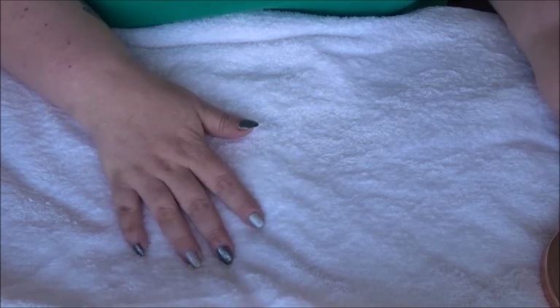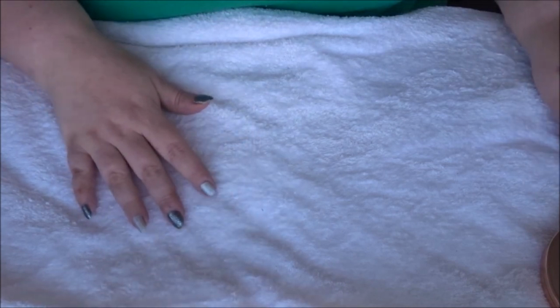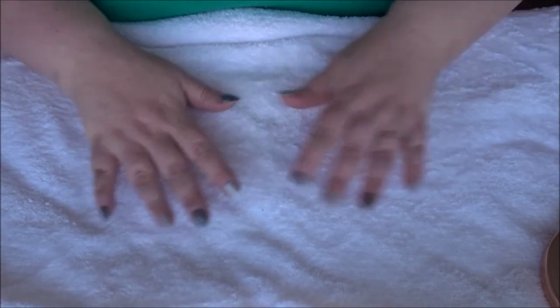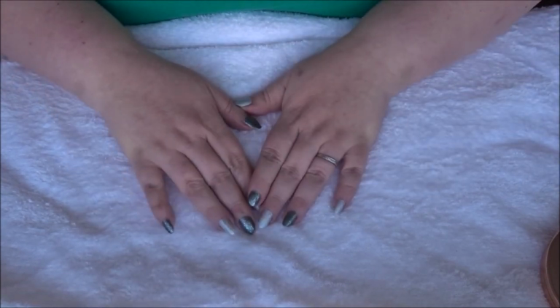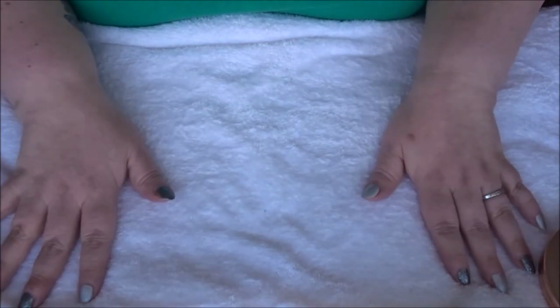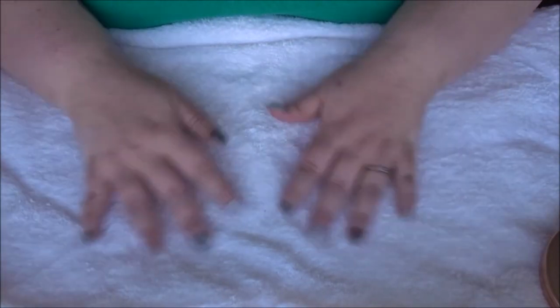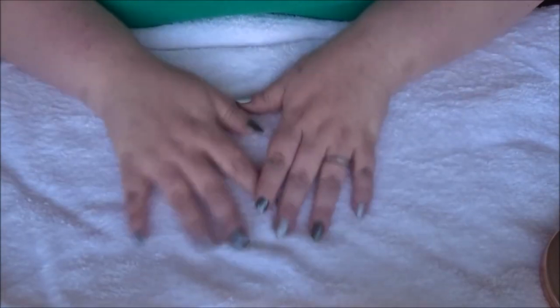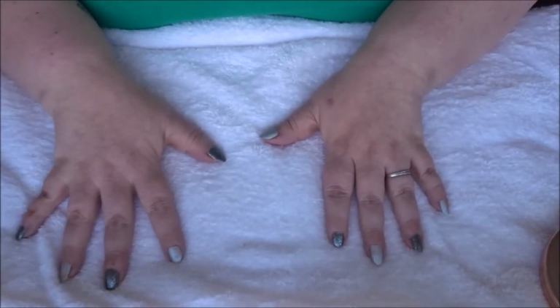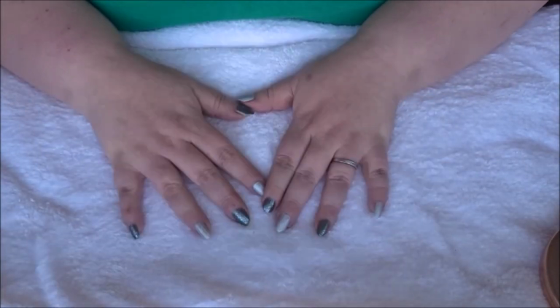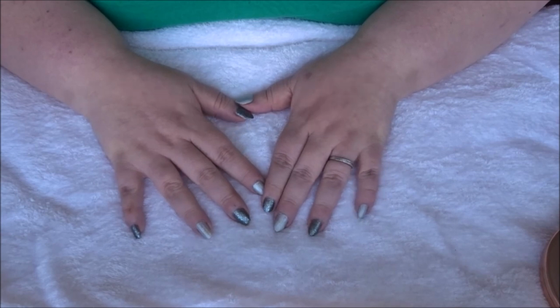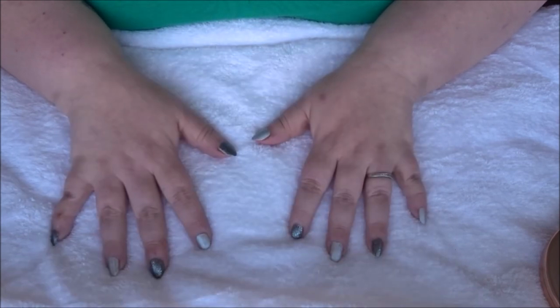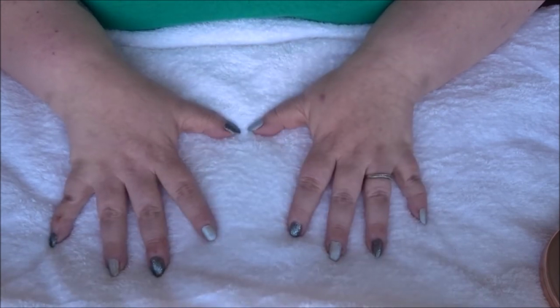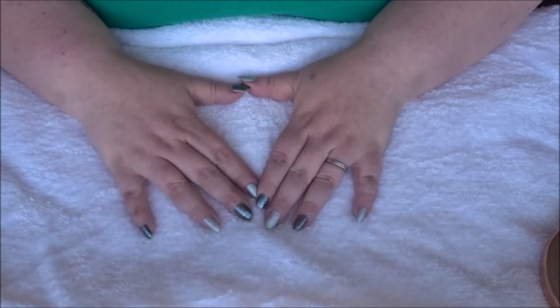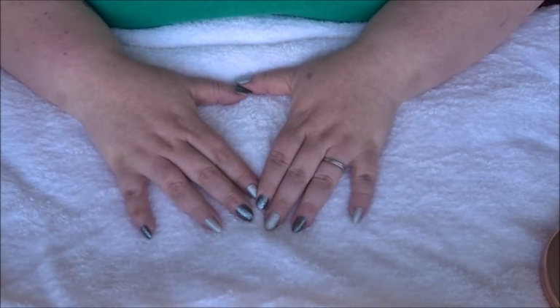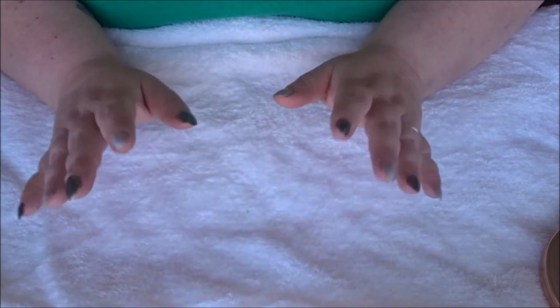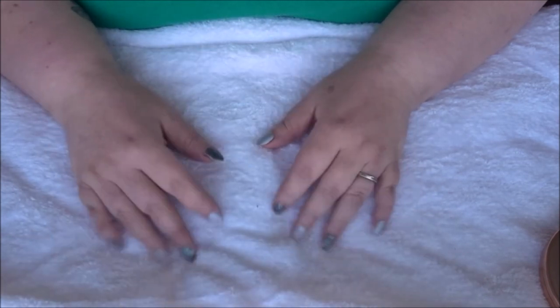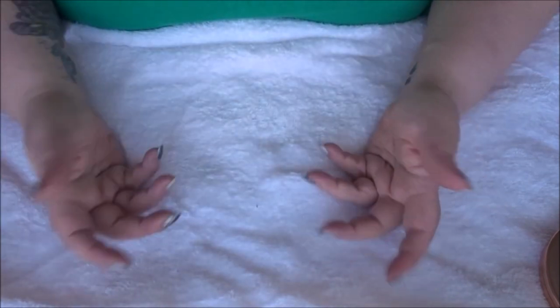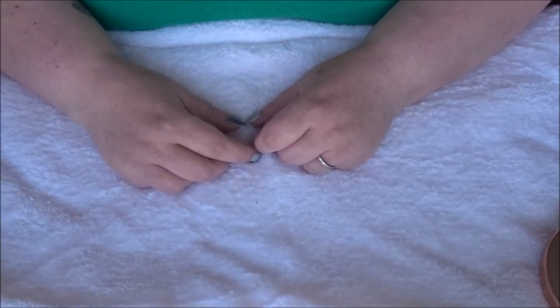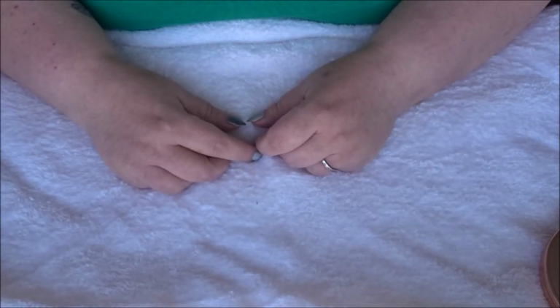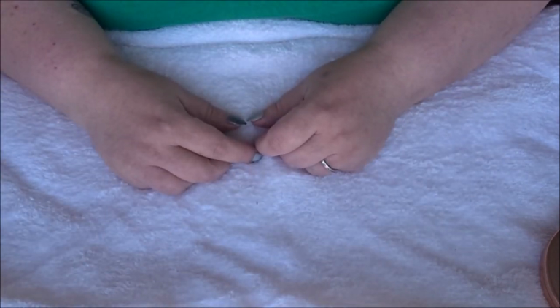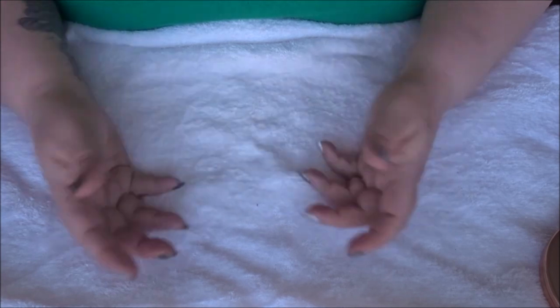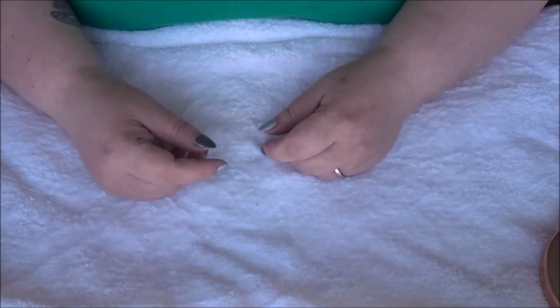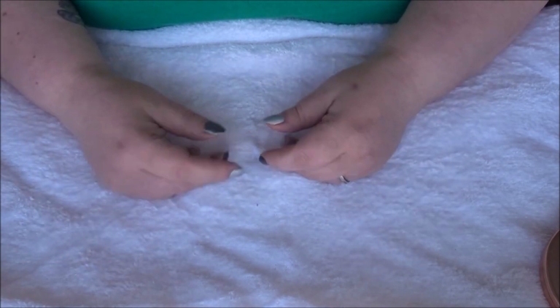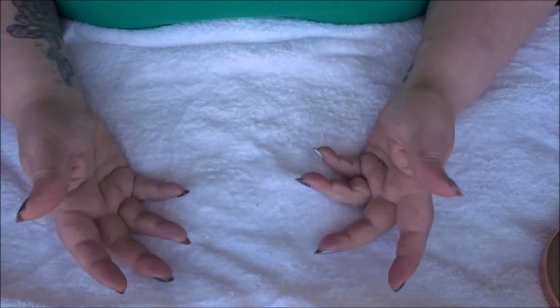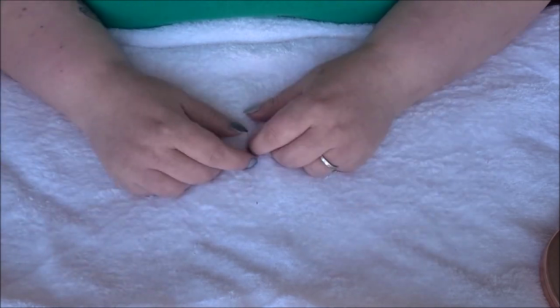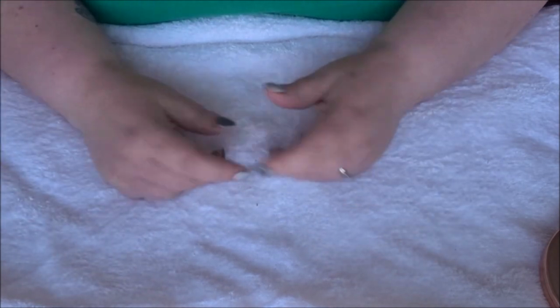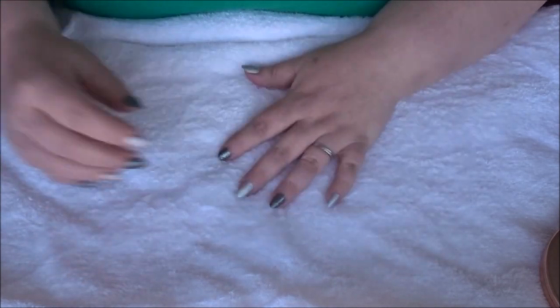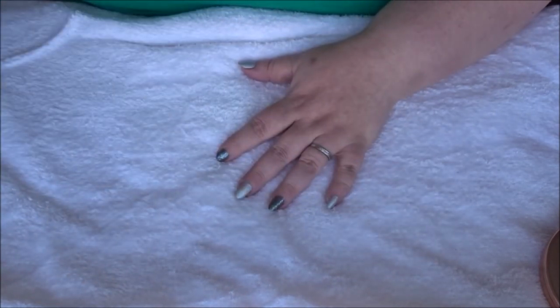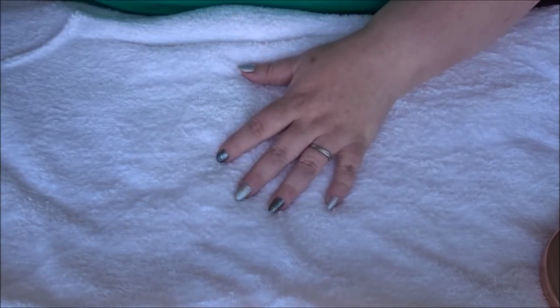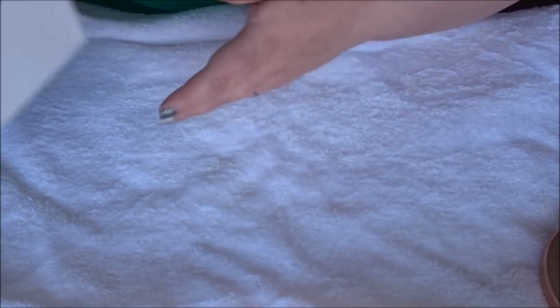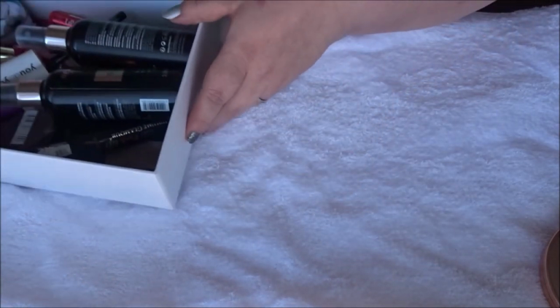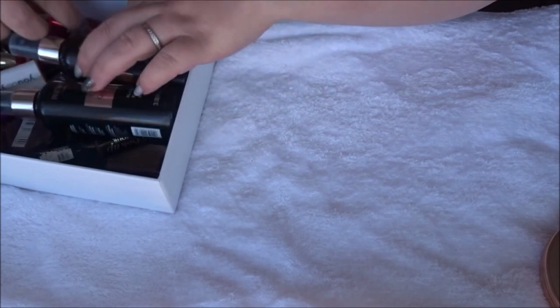No highlighters were finished this year — highlighters and blushes are just so hard to use up. It's strange.